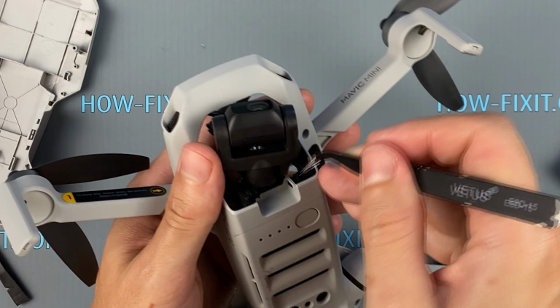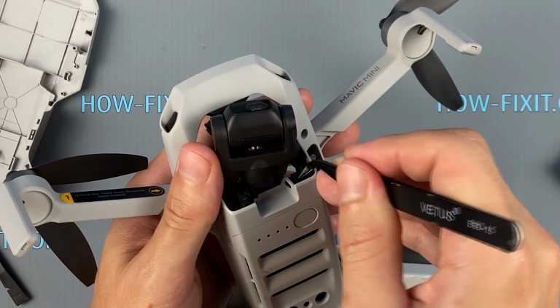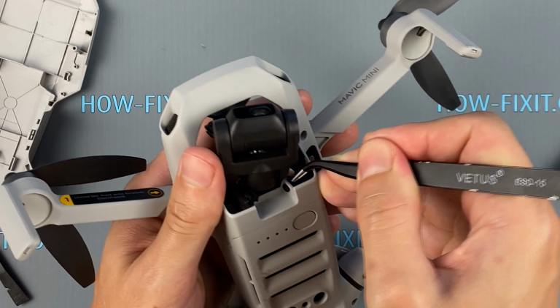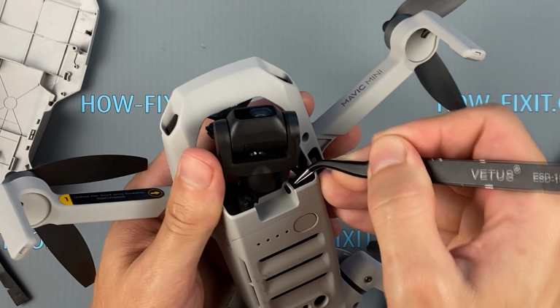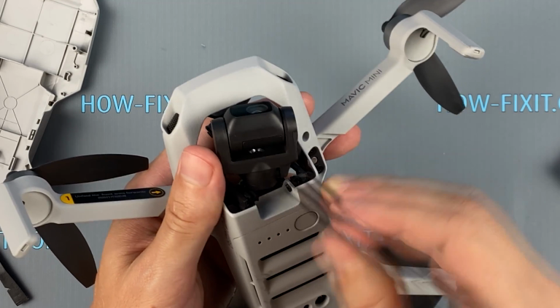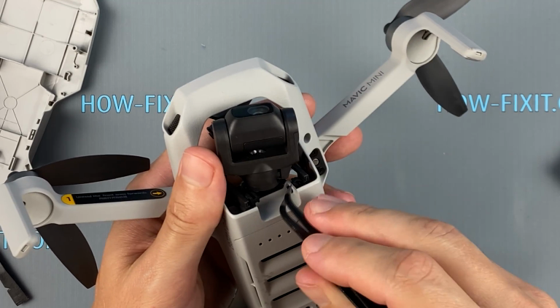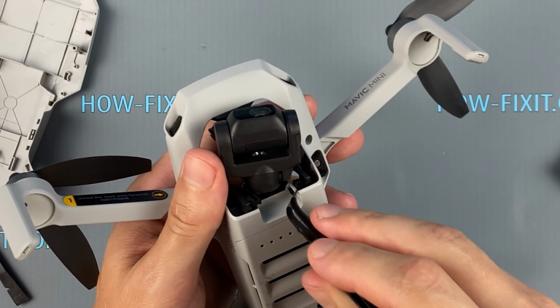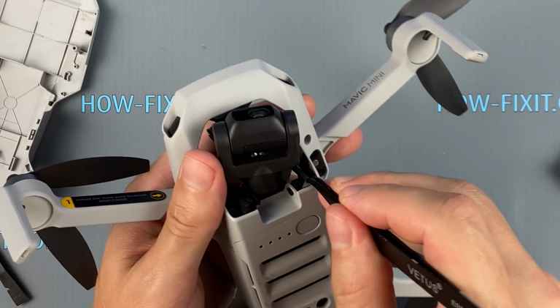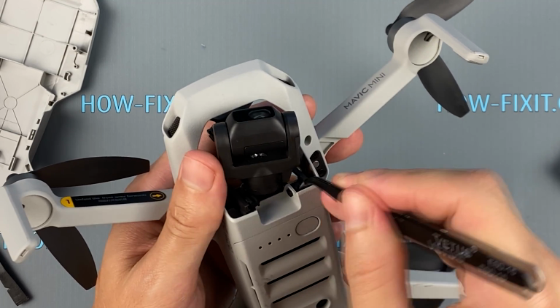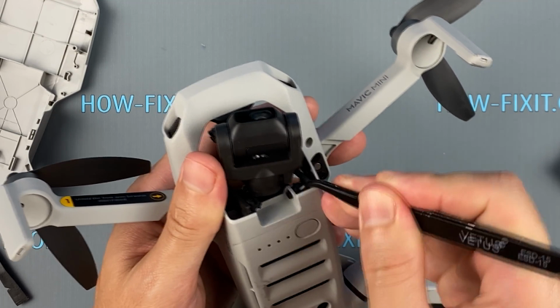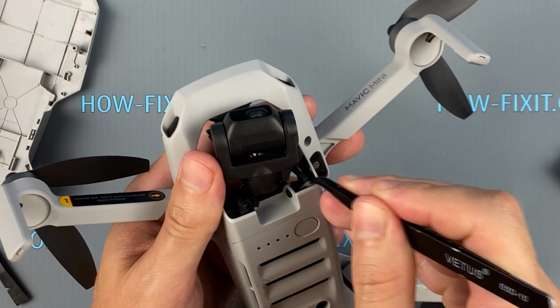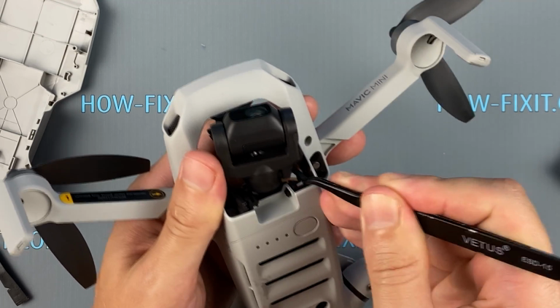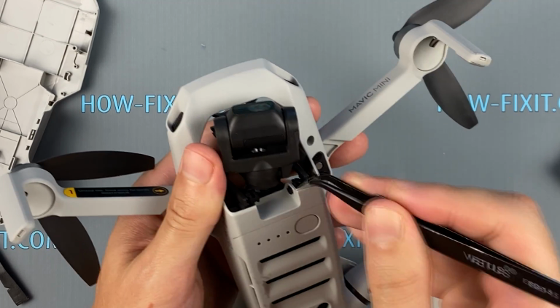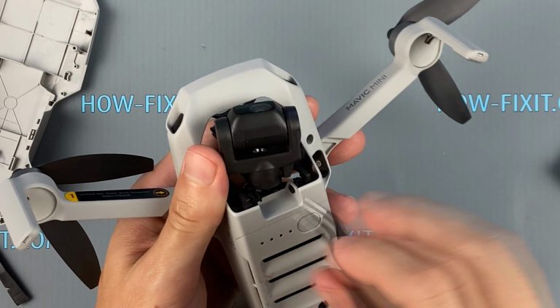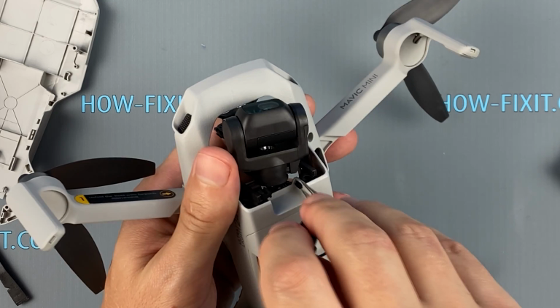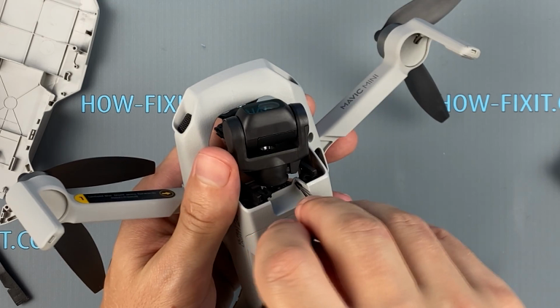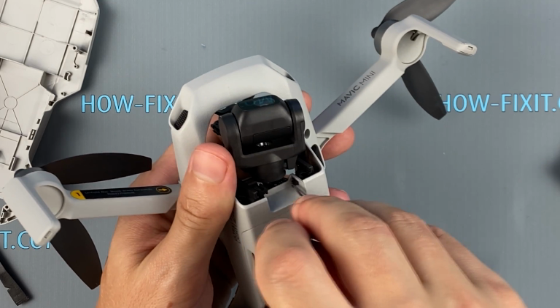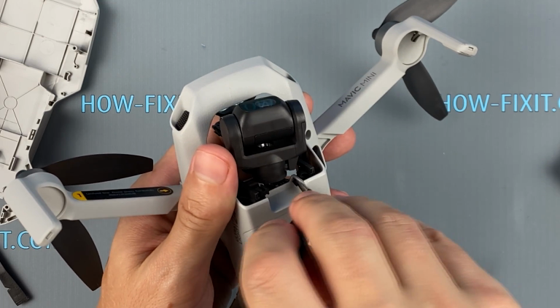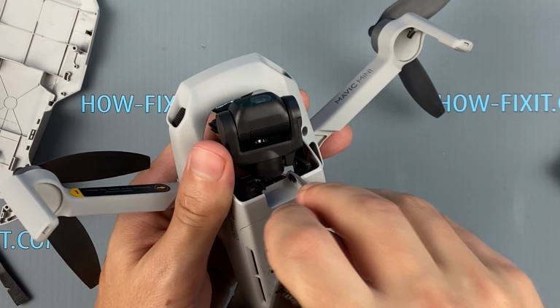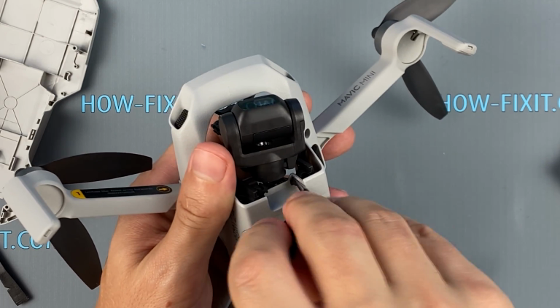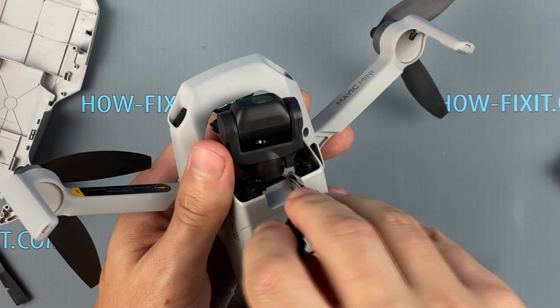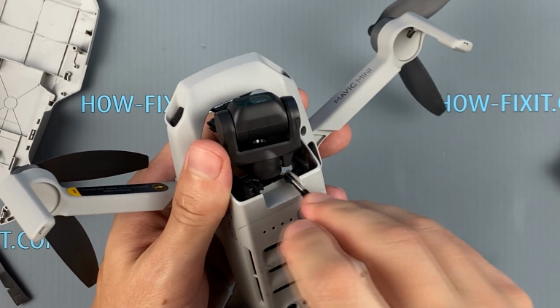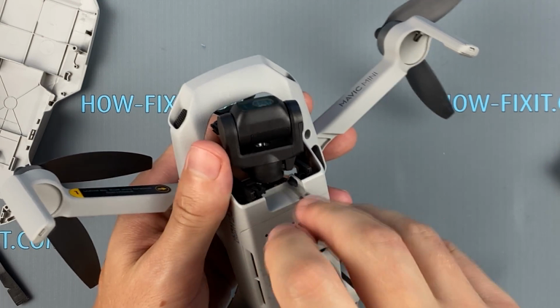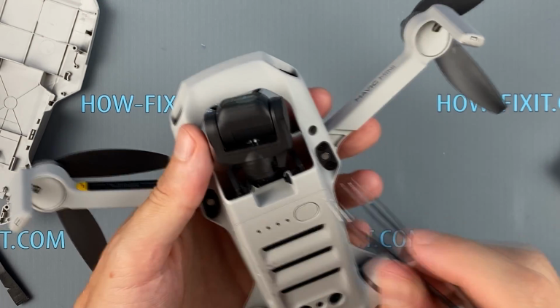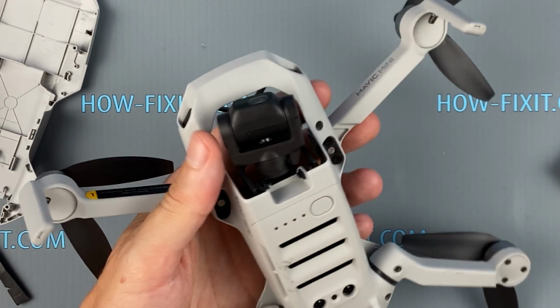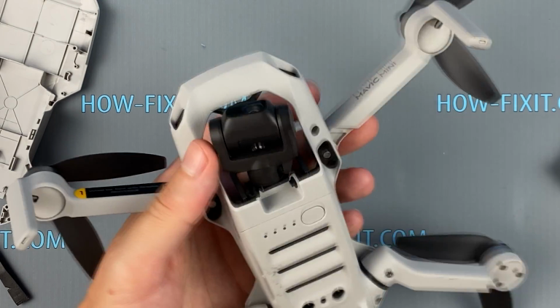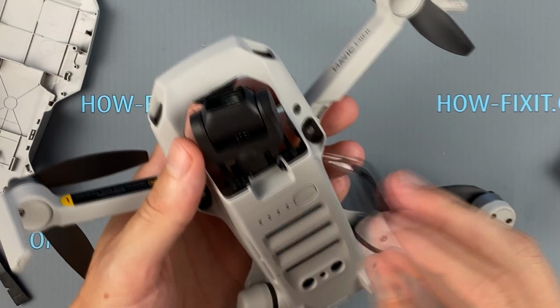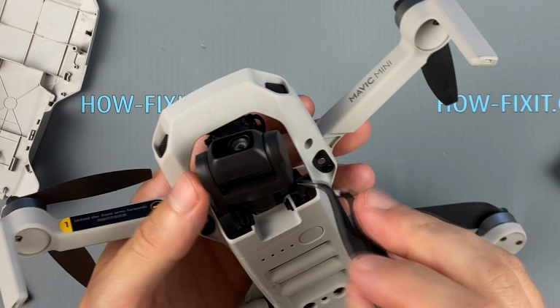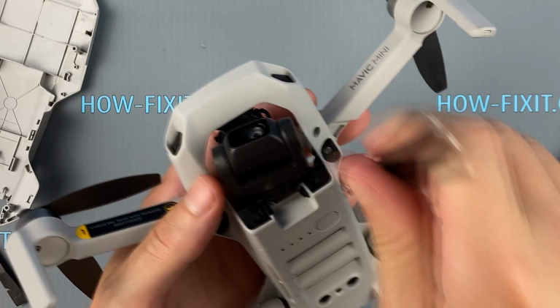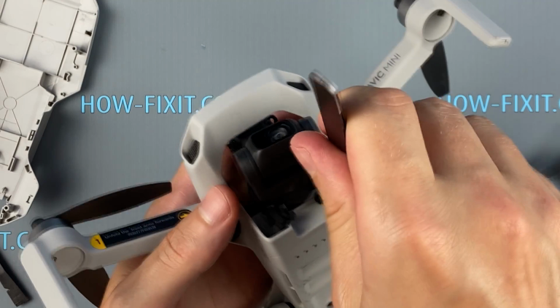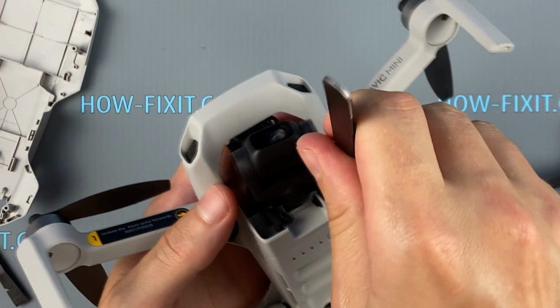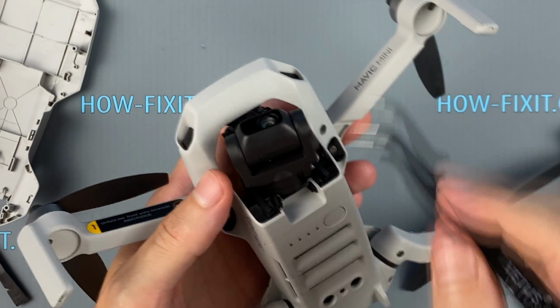The rubber mounts are installed quite simply, but without tweezers it will be difficult to do. Just push the rubber mounts into the case and check how it is fixed.